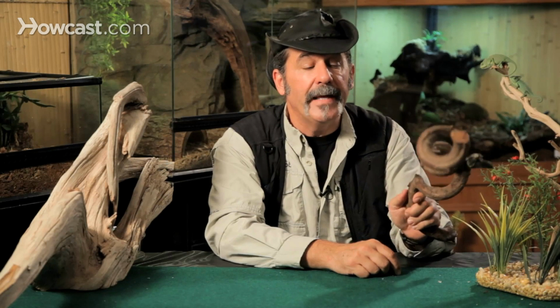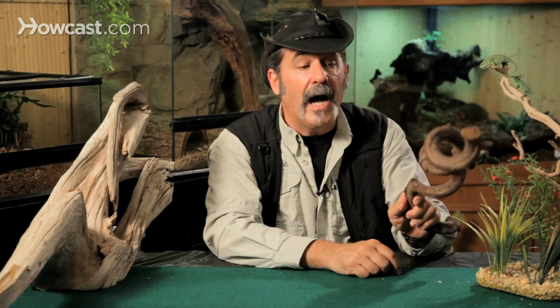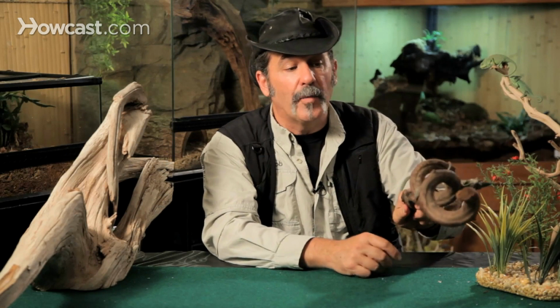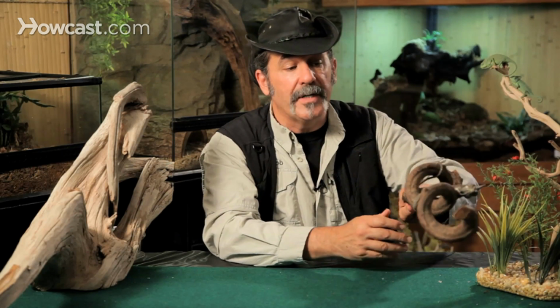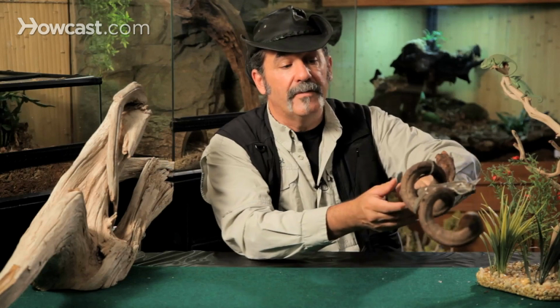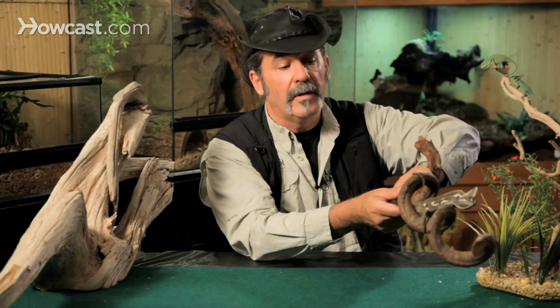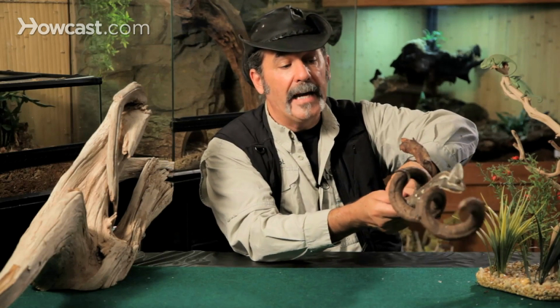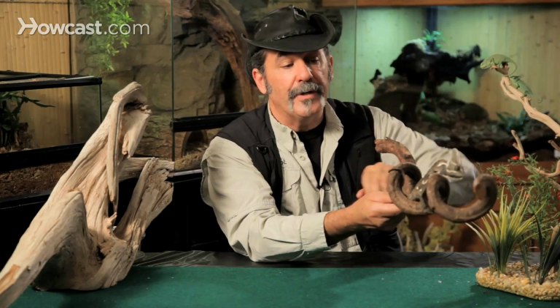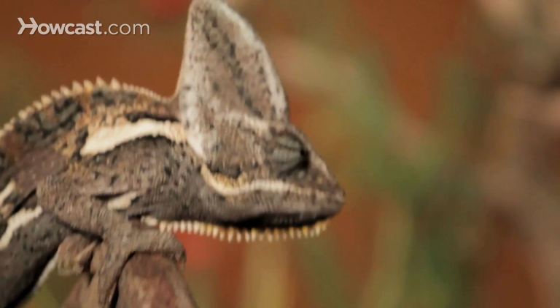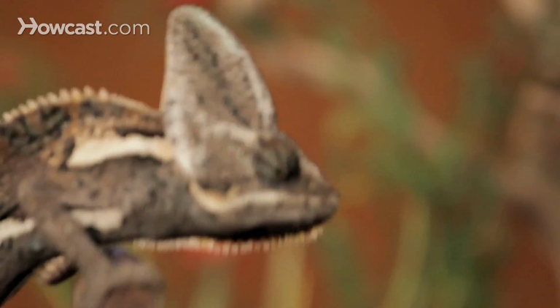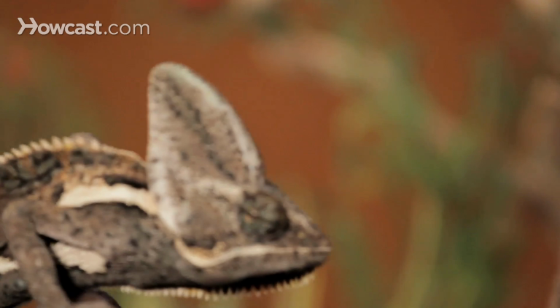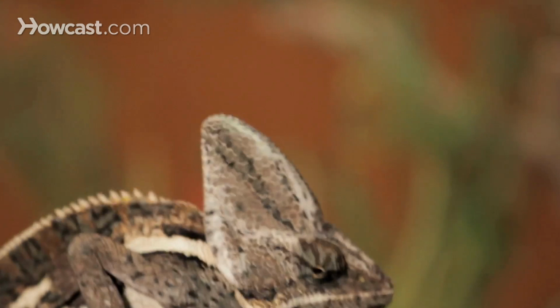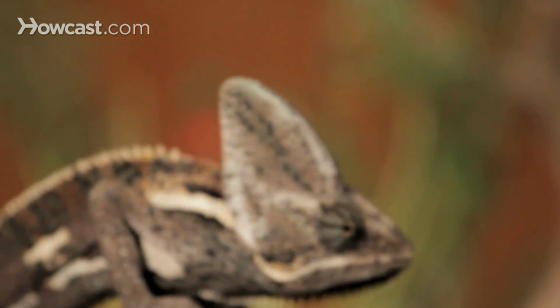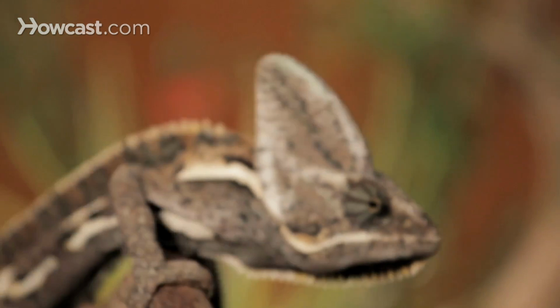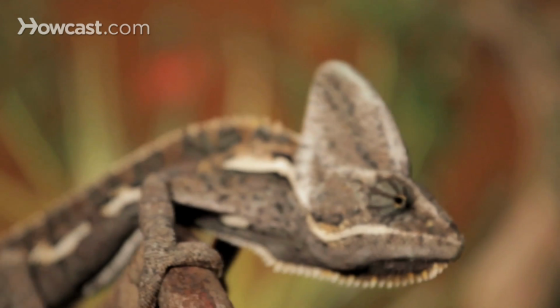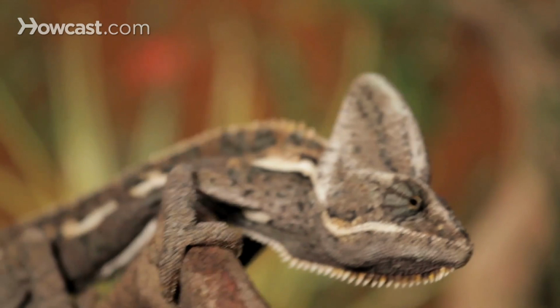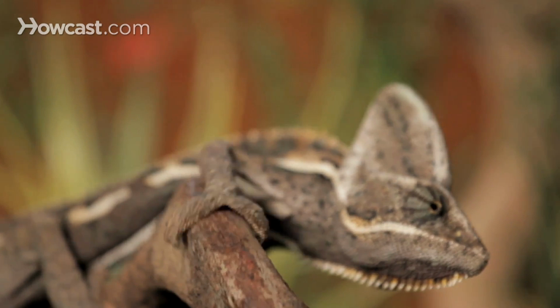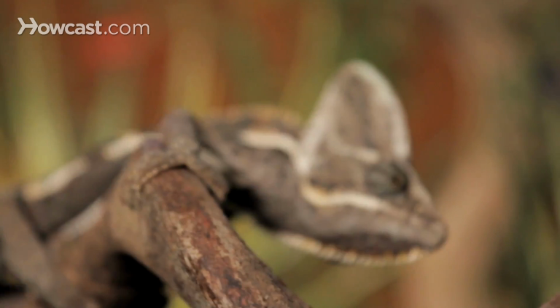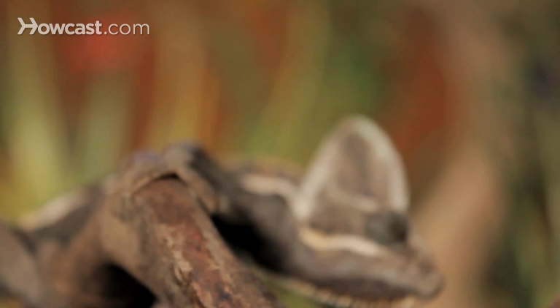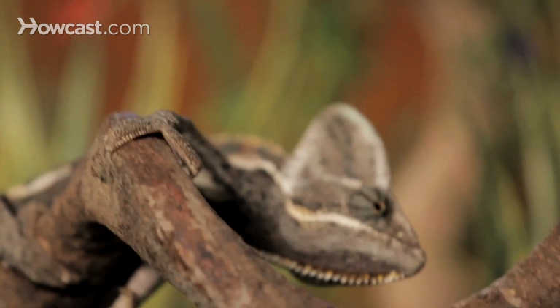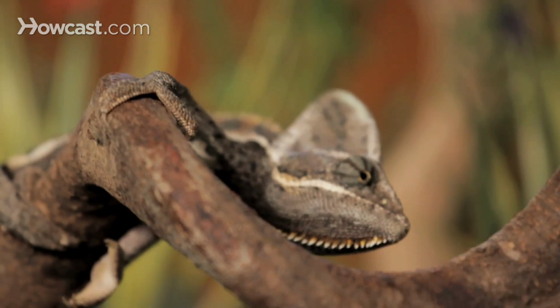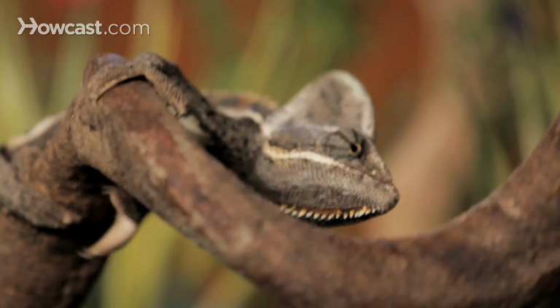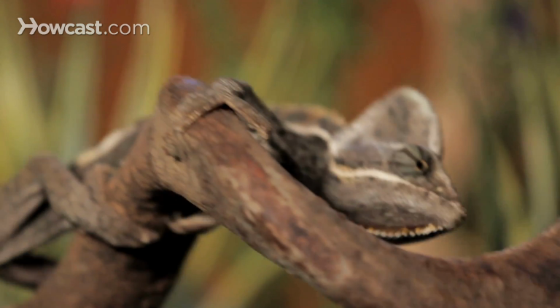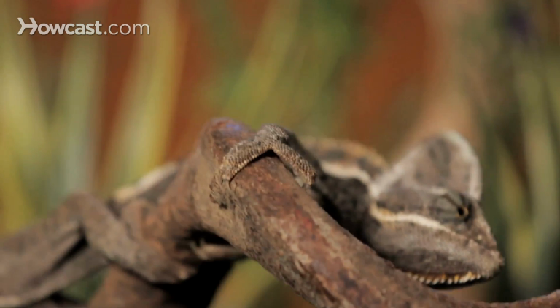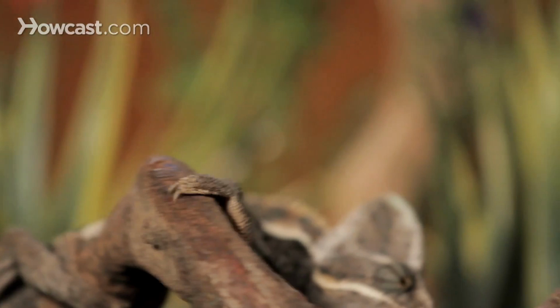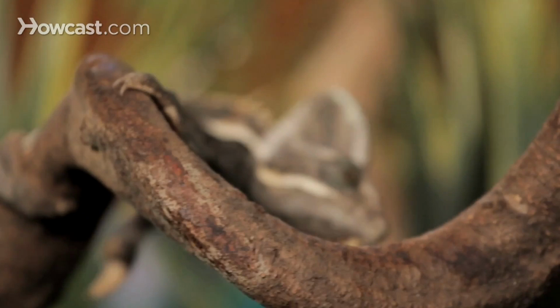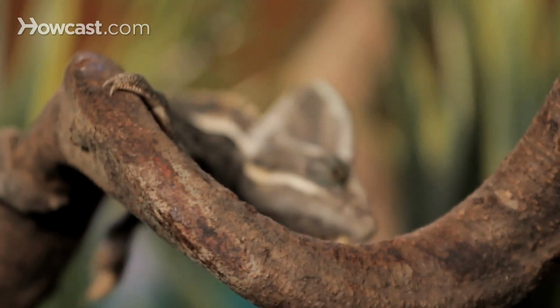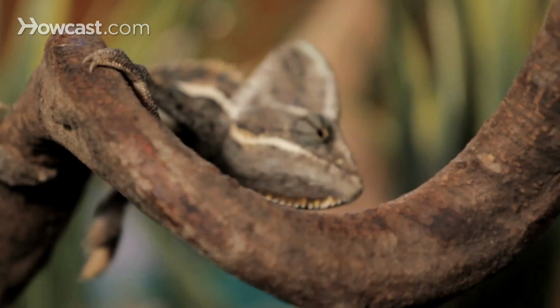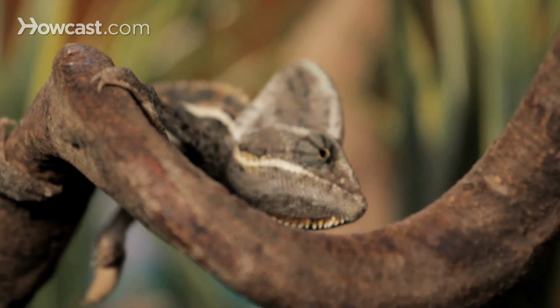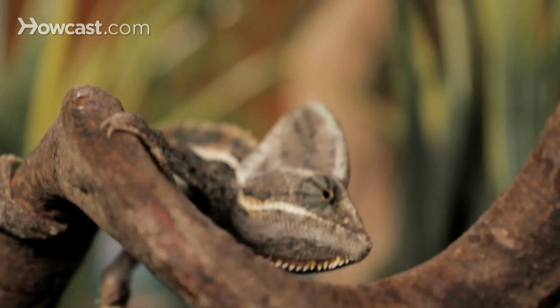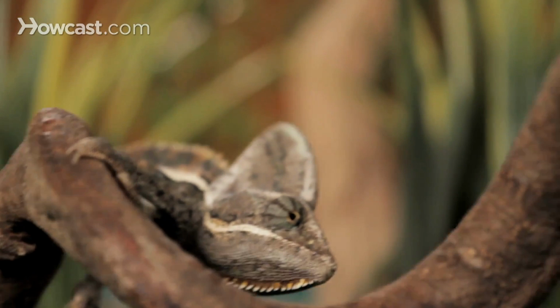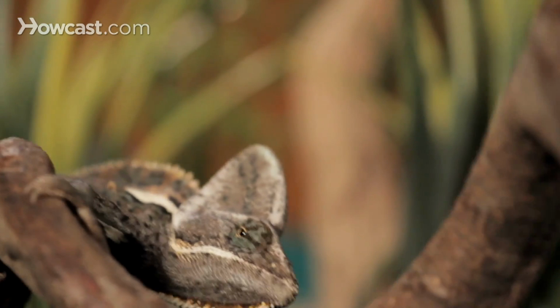Its eyes are one of the most interesting of all animal features in that they rotate independently of each other. They can see up and down or left and right at the same time, and that really aids them in their main task, which is eluding other predators.